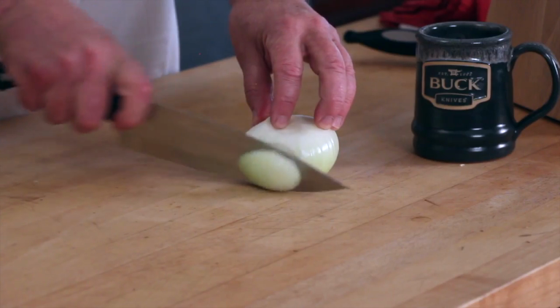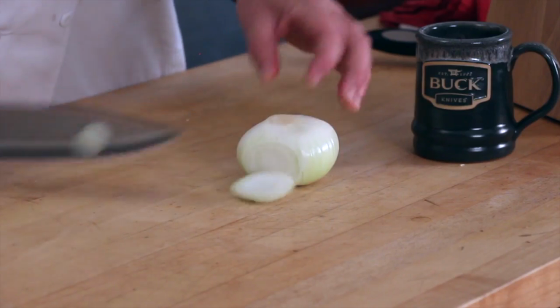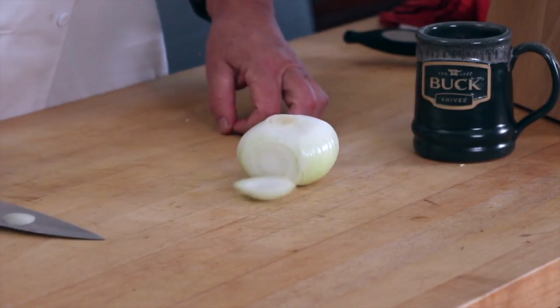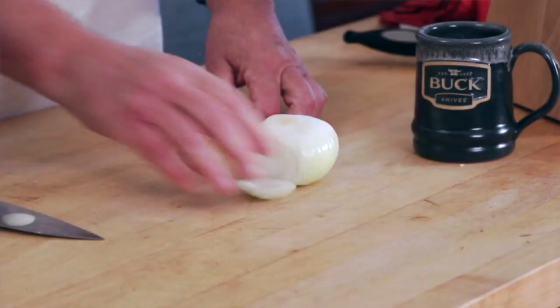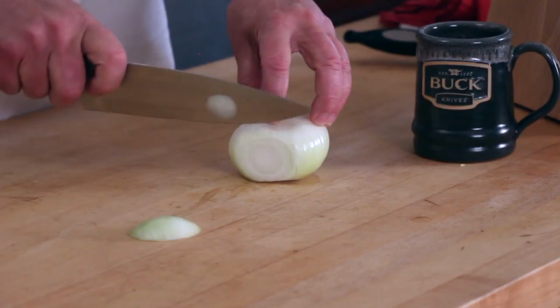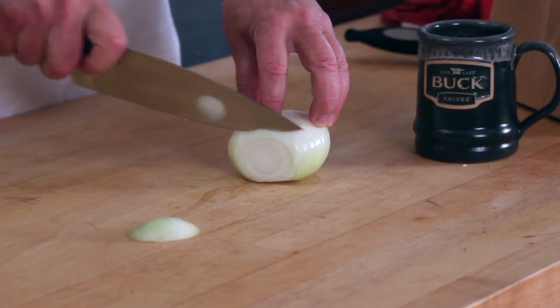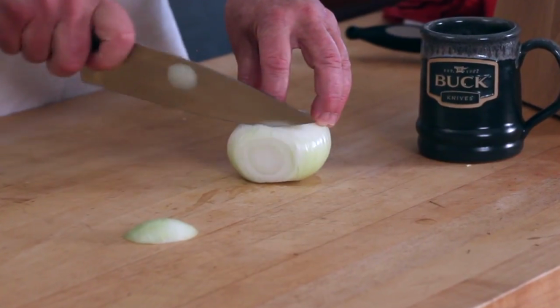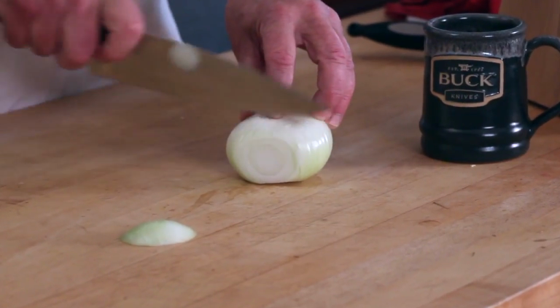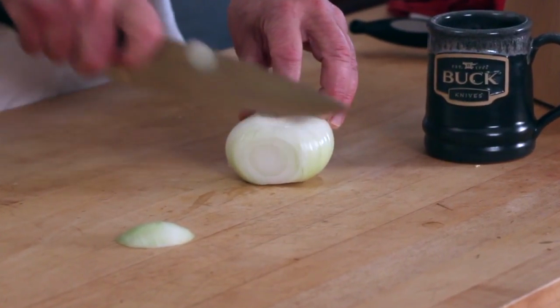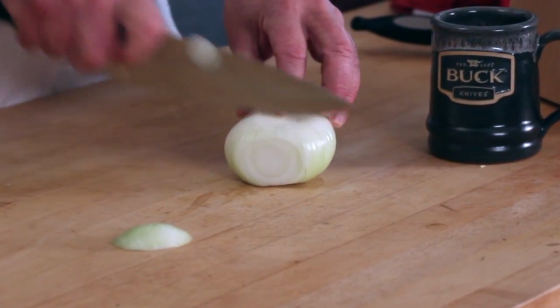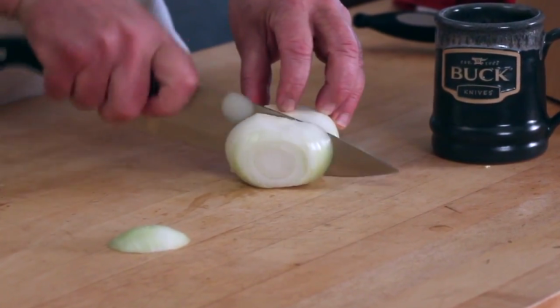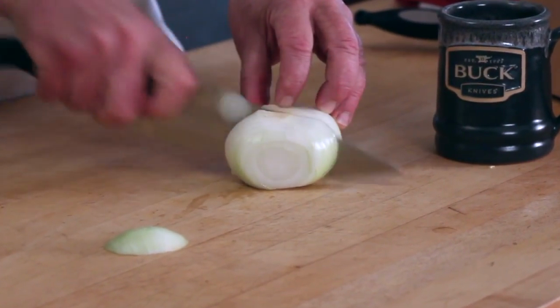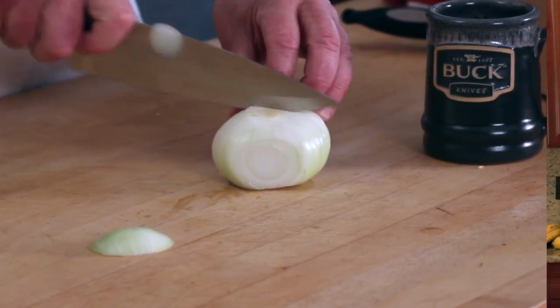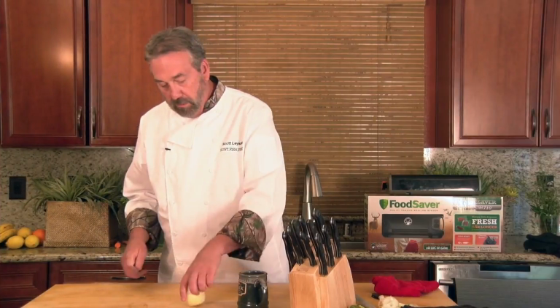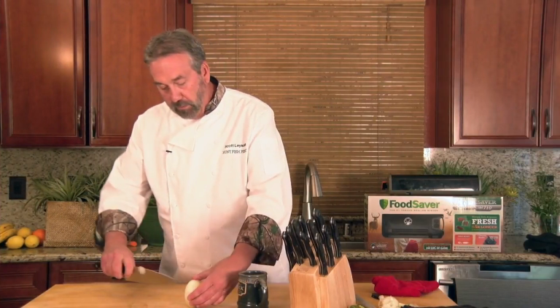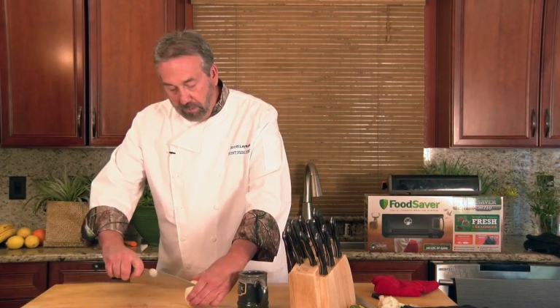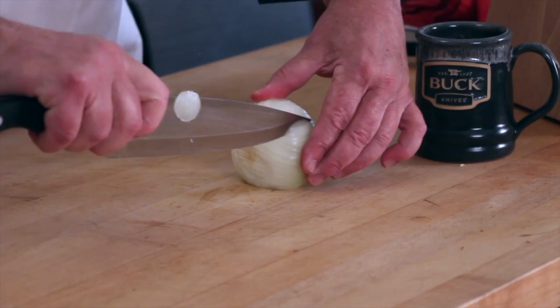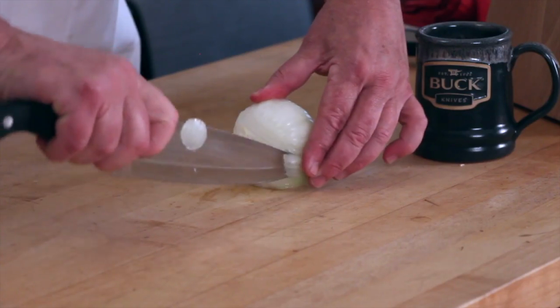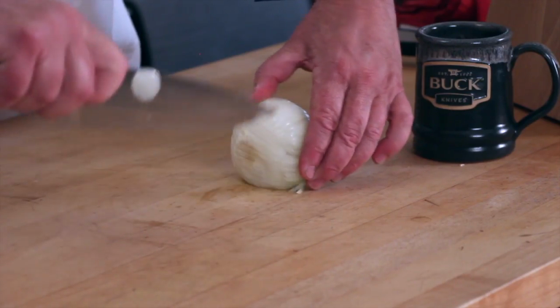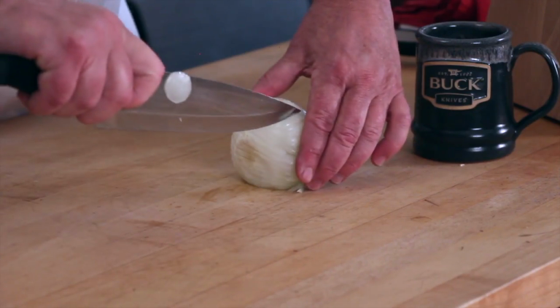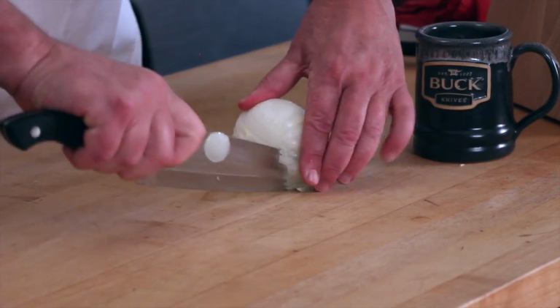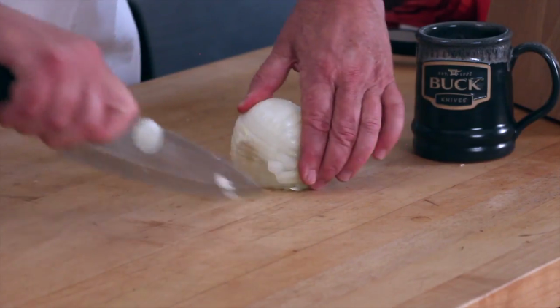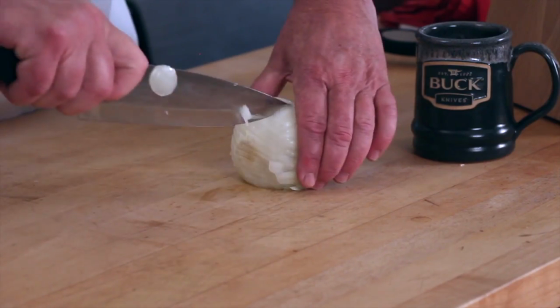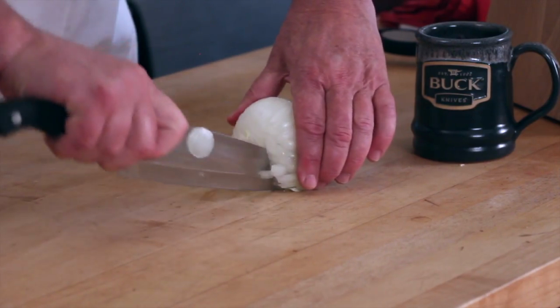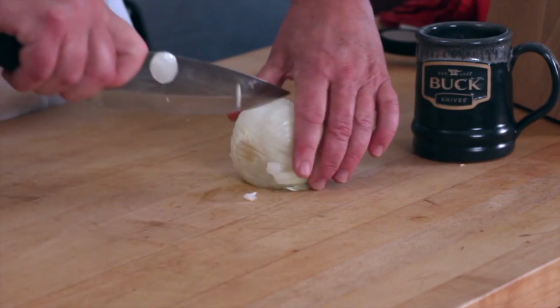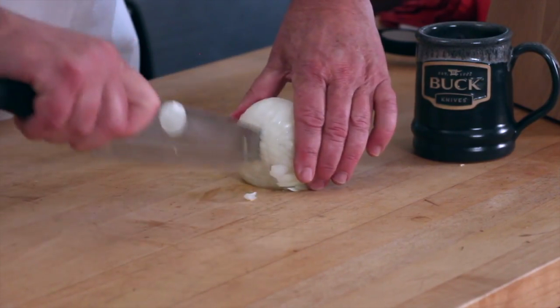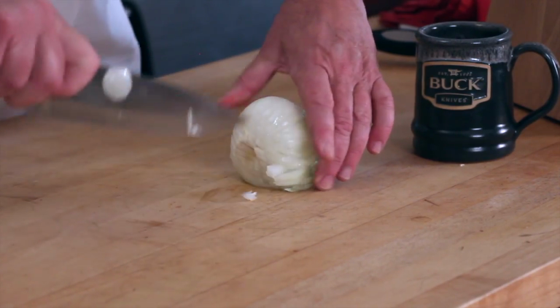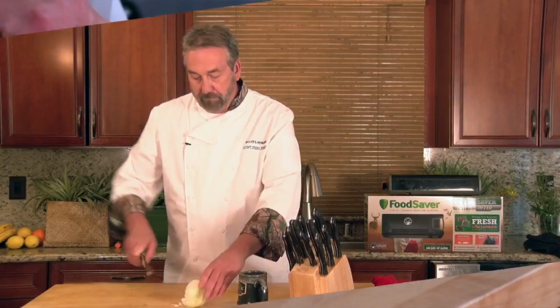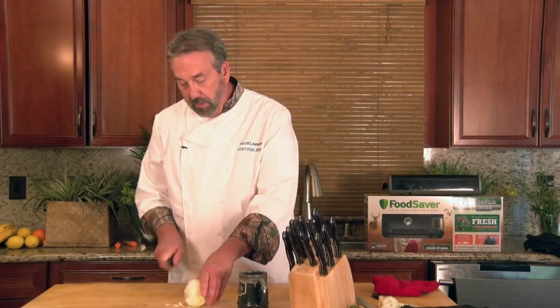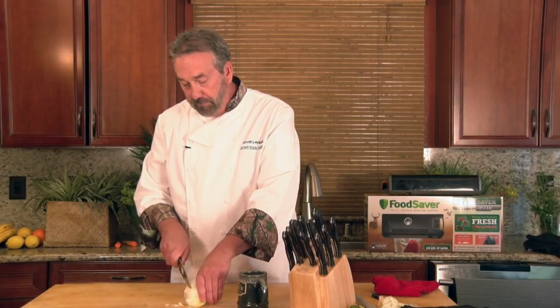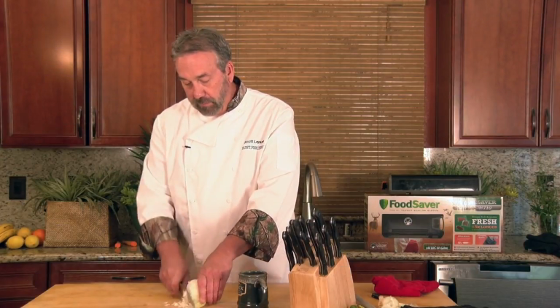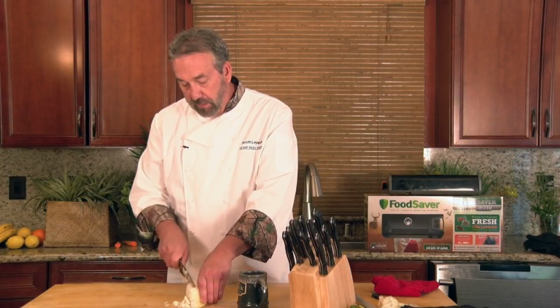Cut a little edge off here, and then if you just make some cuts thusly, then you go this way. Of course it really does help if your knife is sharp, and you want to hold the onion together, and then the dice.